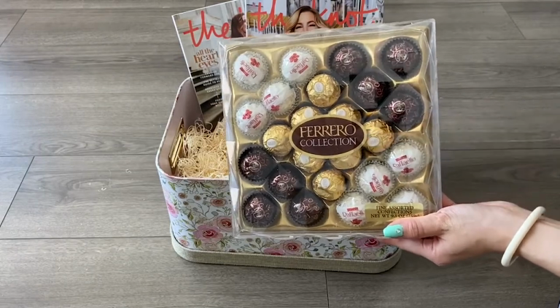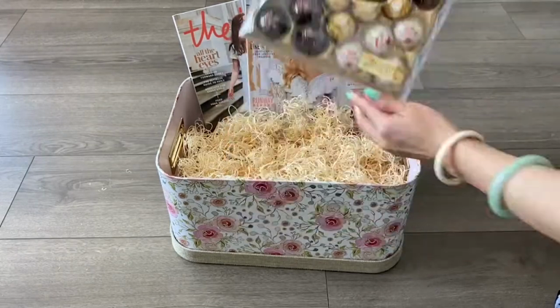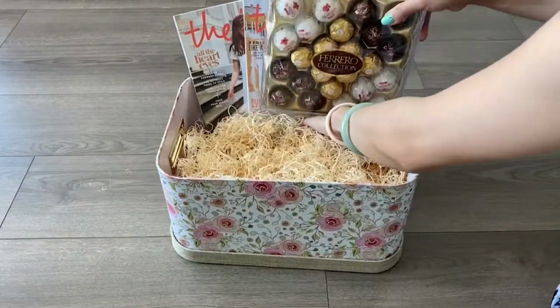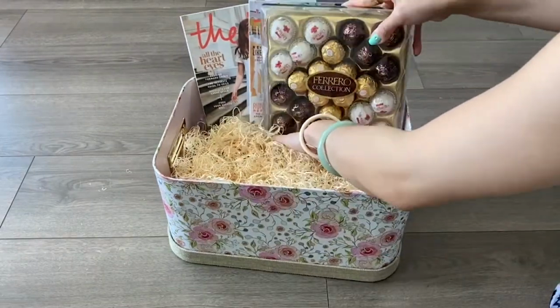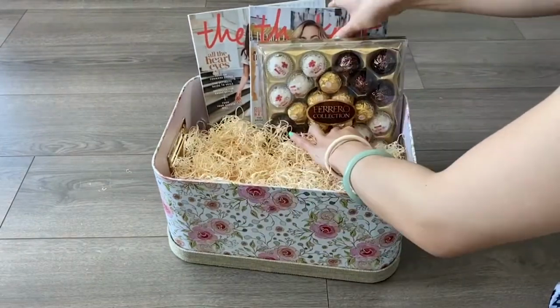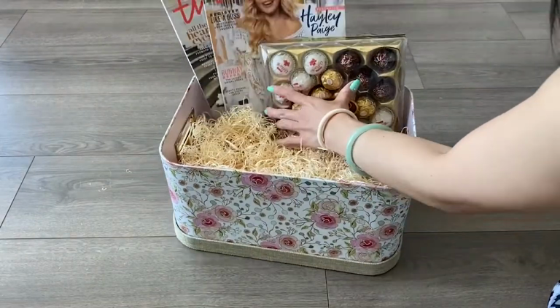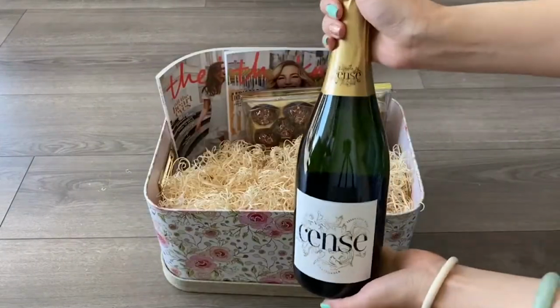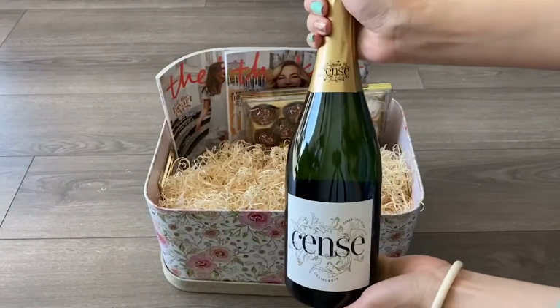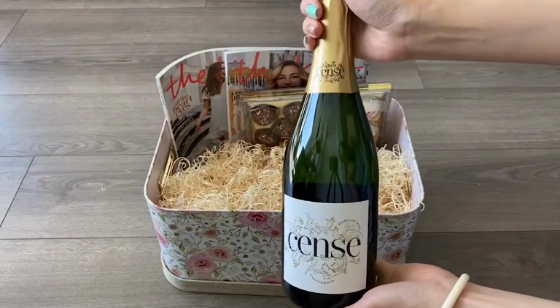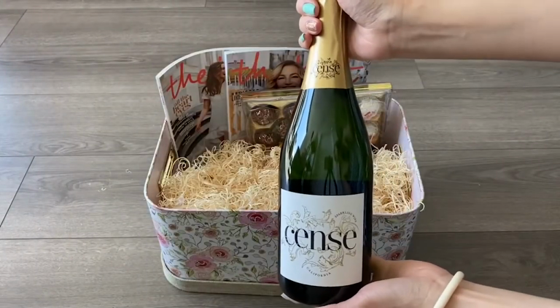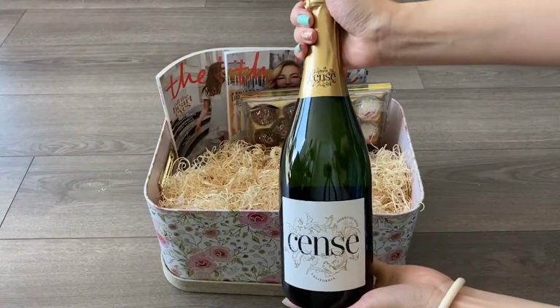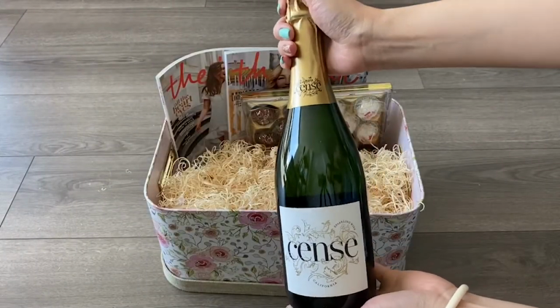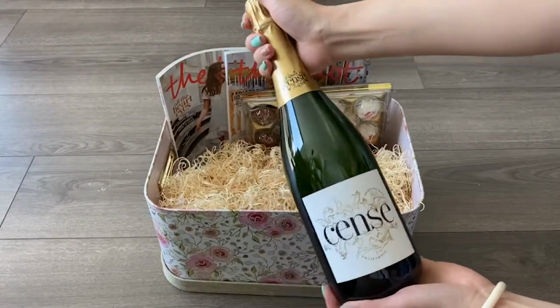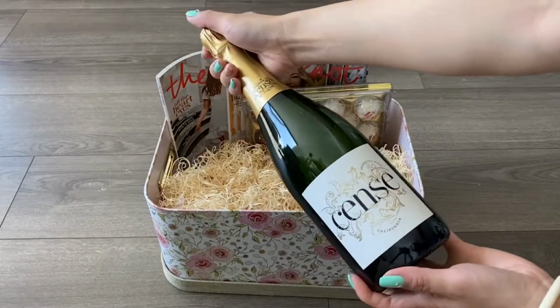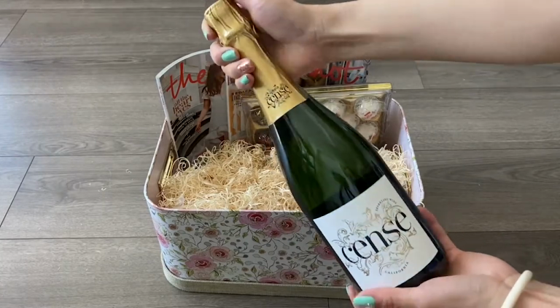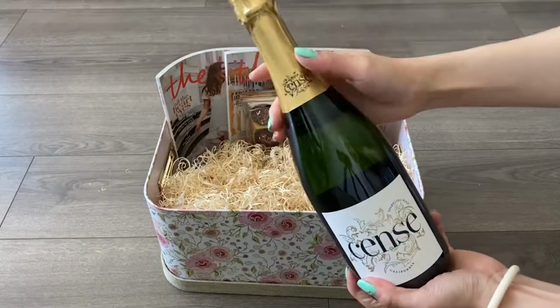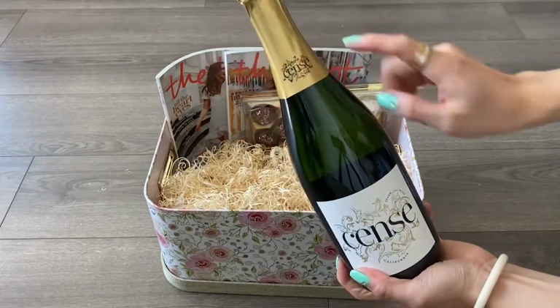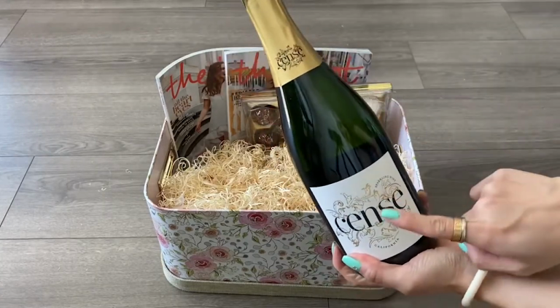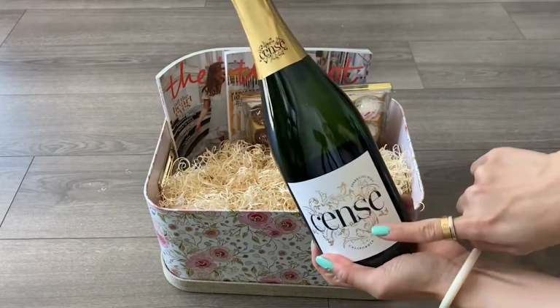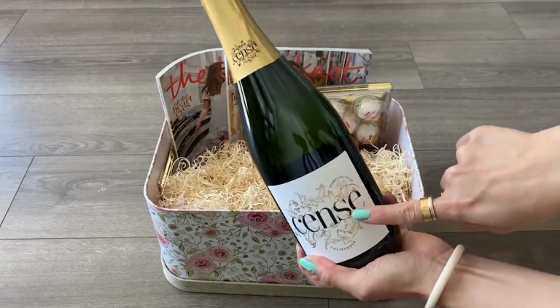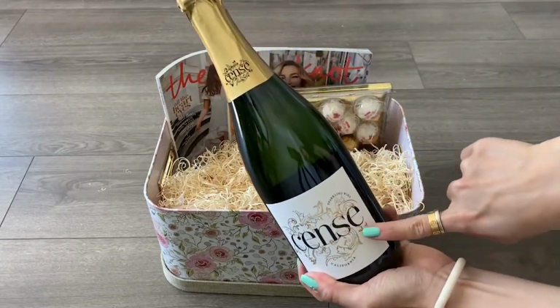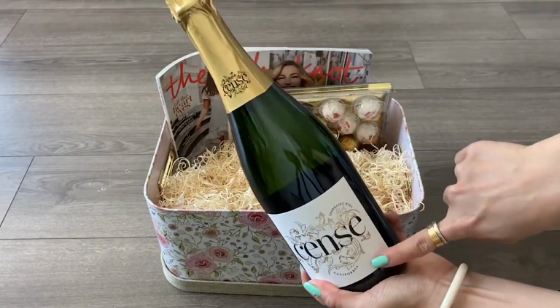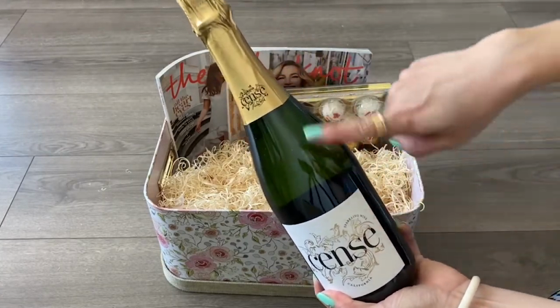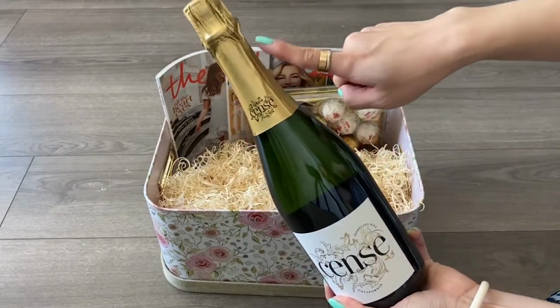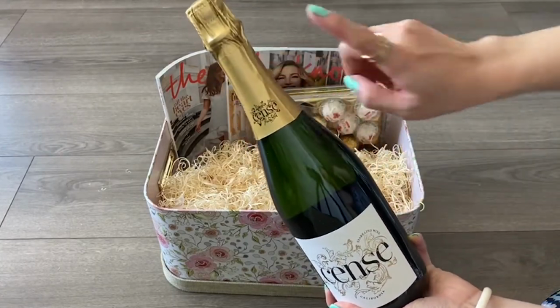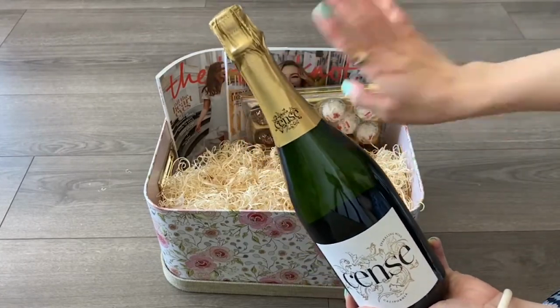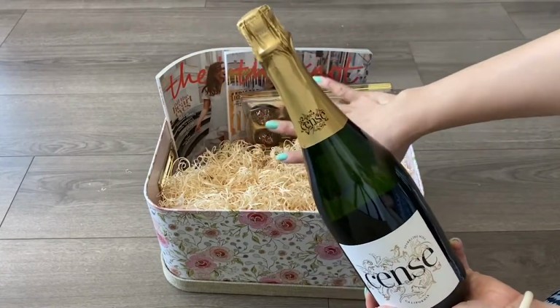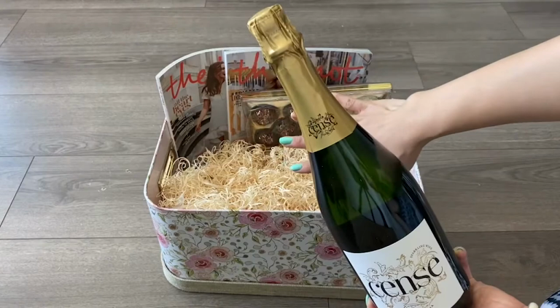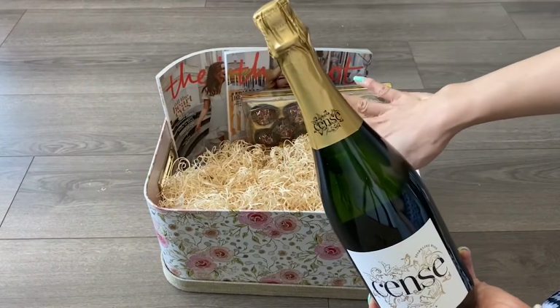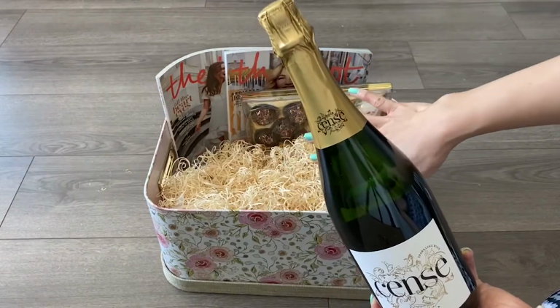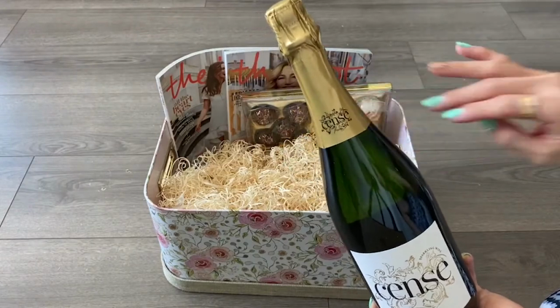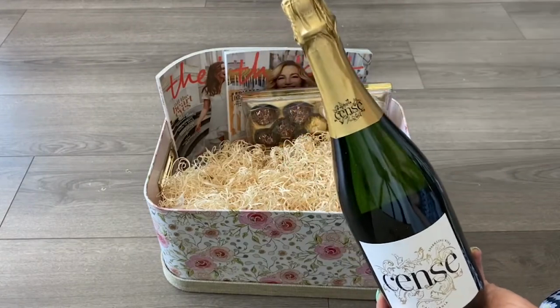Next I'll be adding Ferrero chocolates. Then I'll be adding a bottle of sparkling wine, and I really like the design that has gold accents, which is perfect for this gift basket theme.